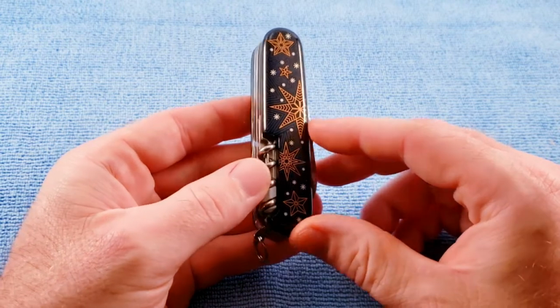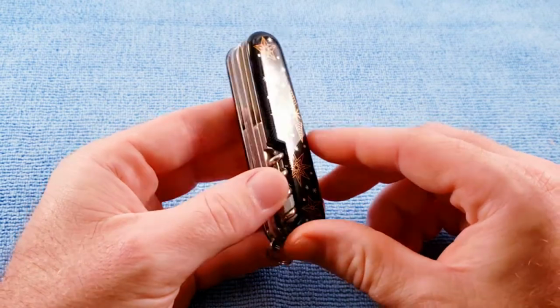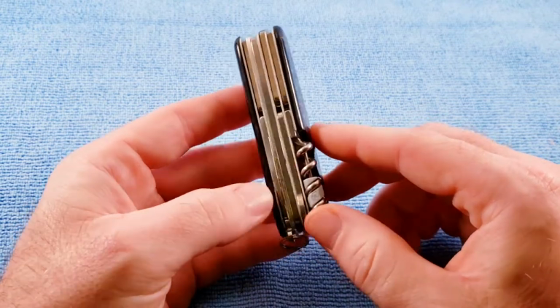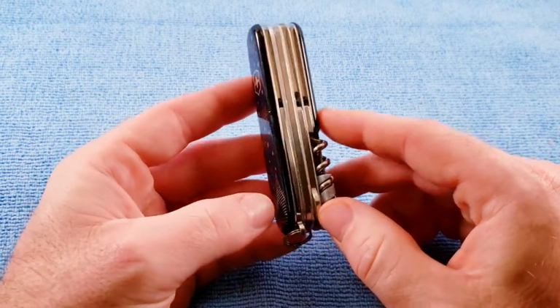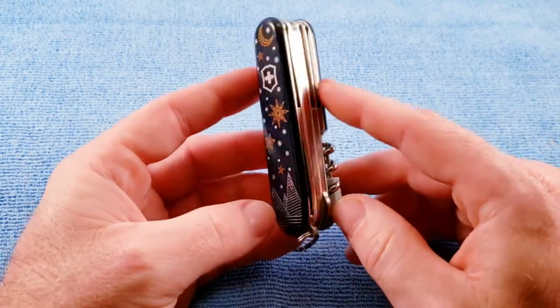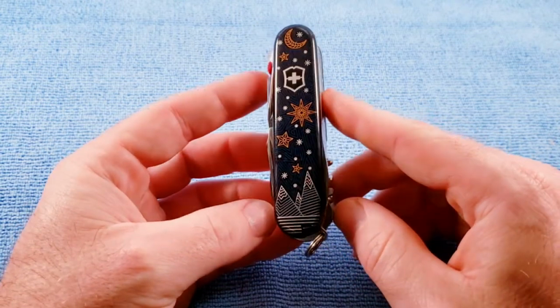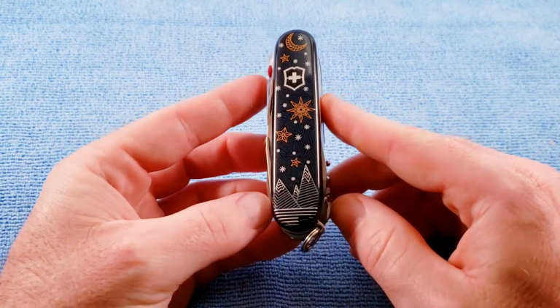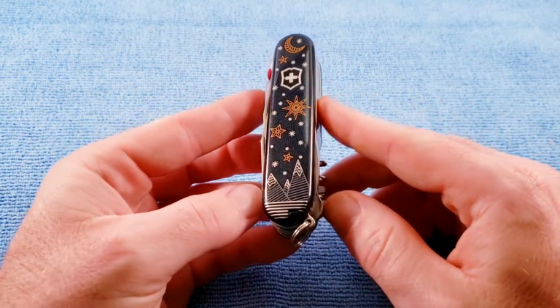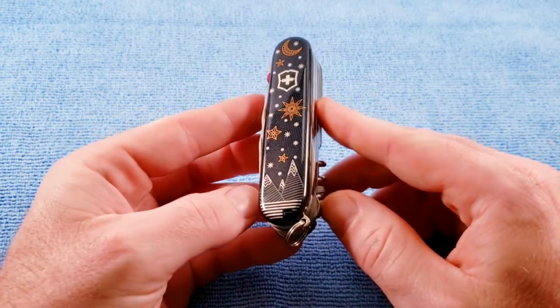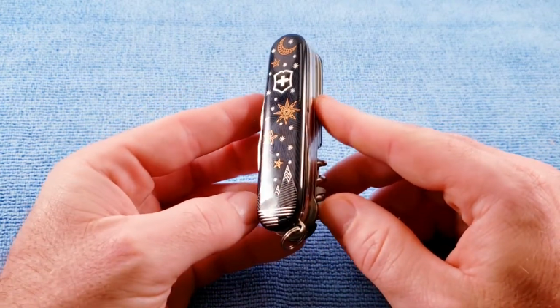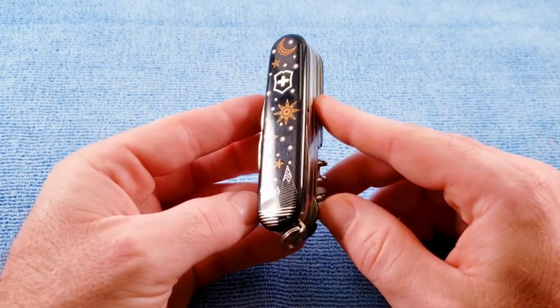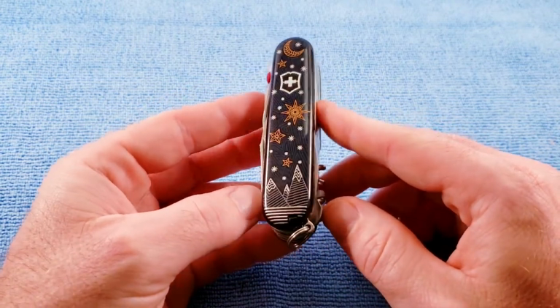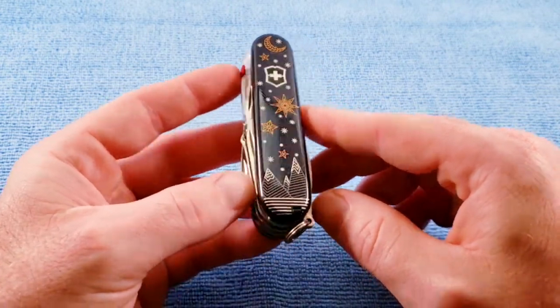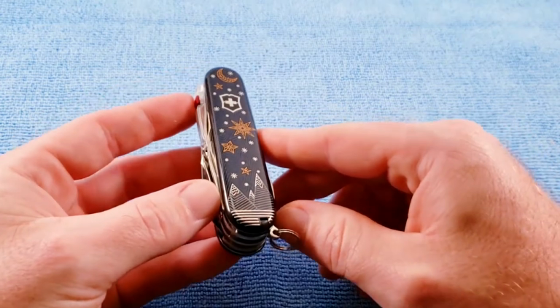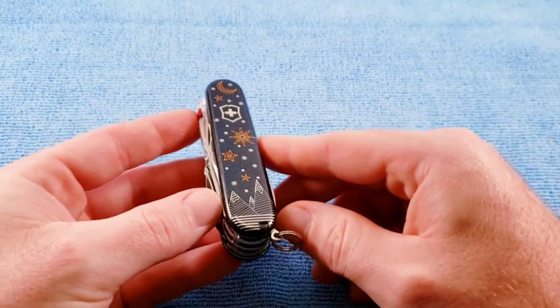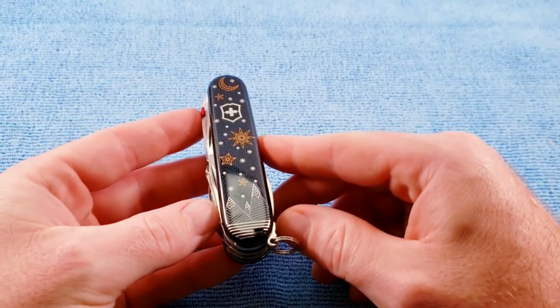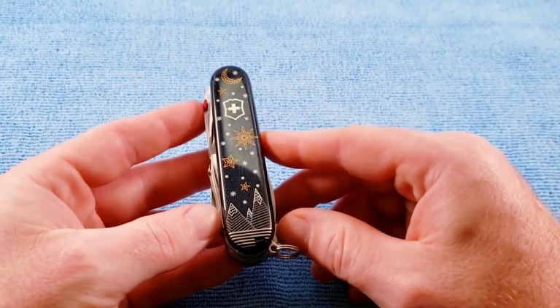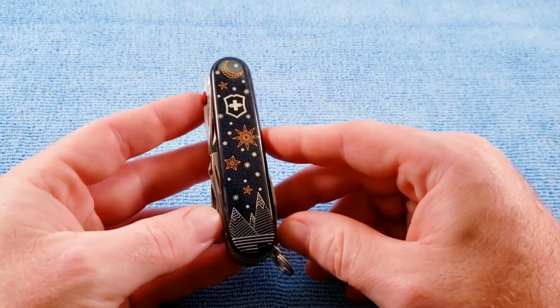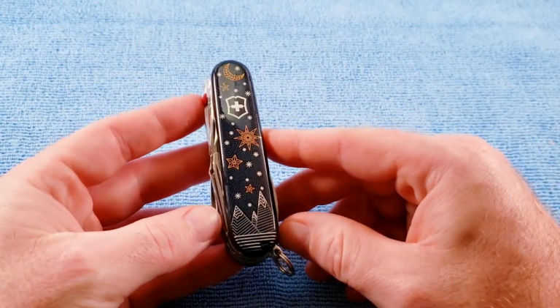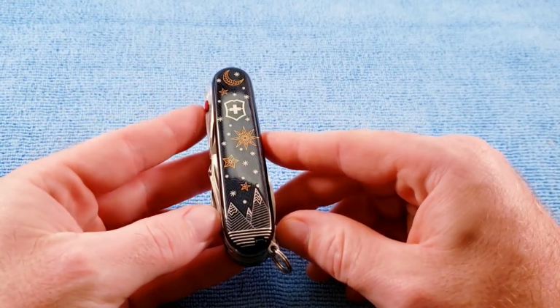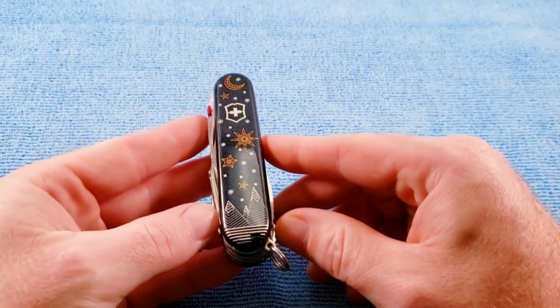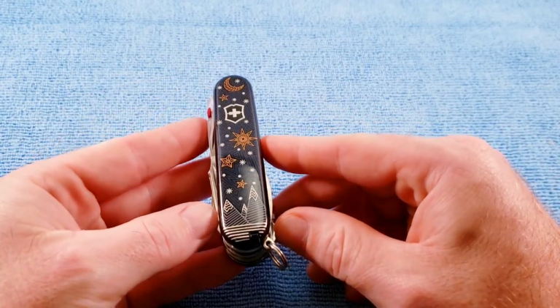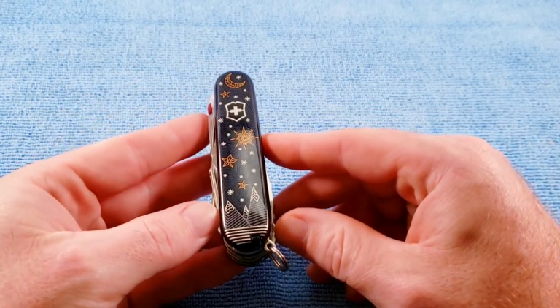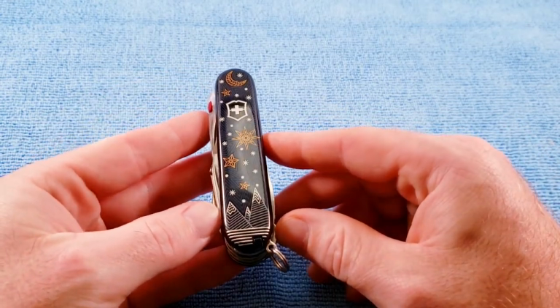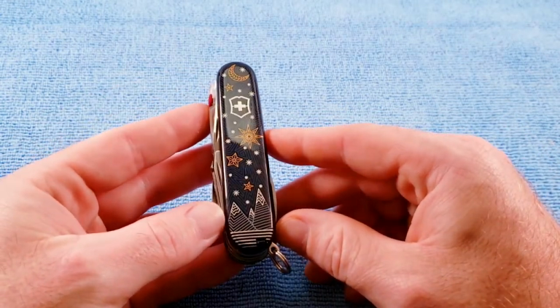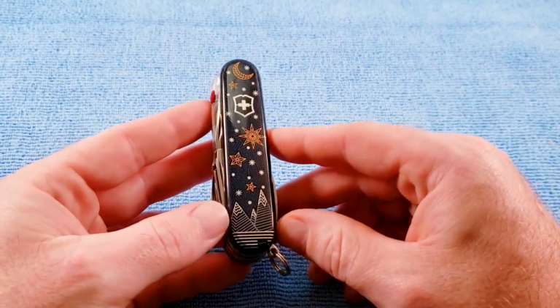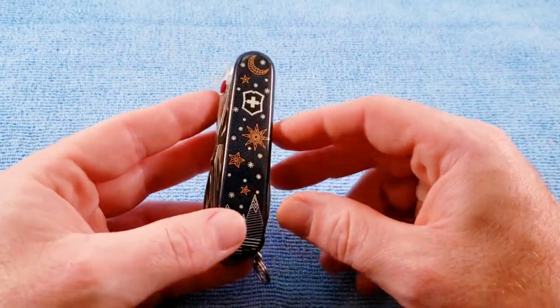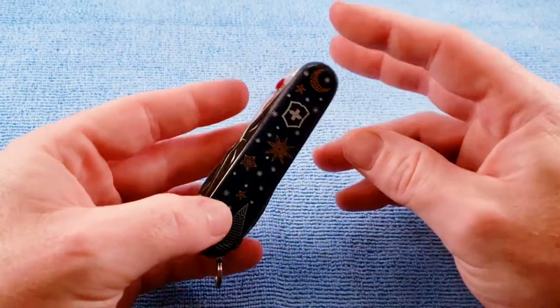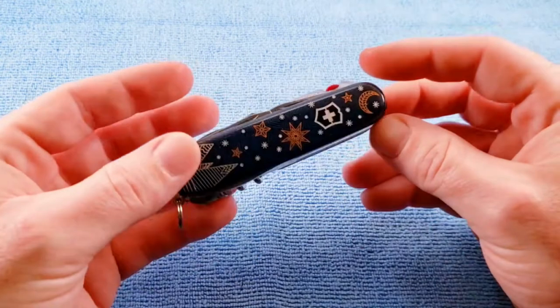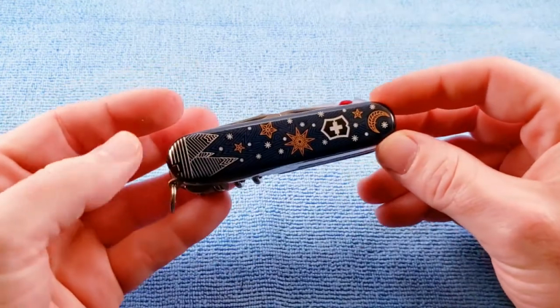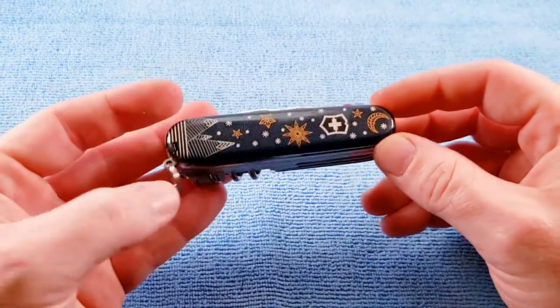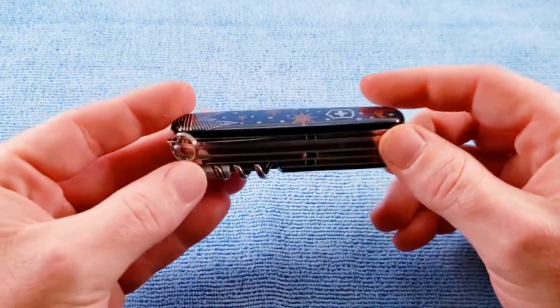I wasn't sure how I felt about this one when I first saw it, but after getting it in my hands, it is very beautiful. Looks great out in the sun. But I digress.